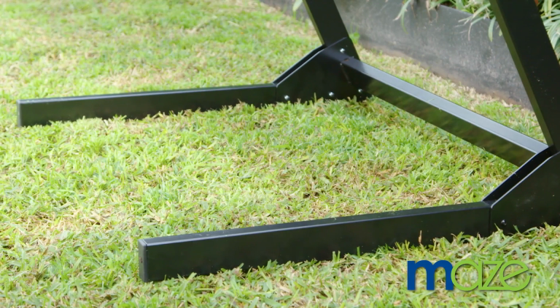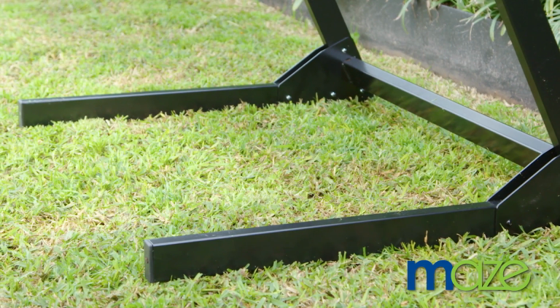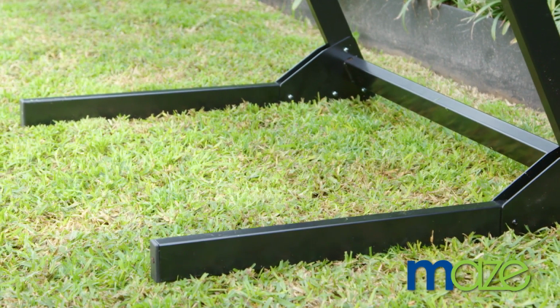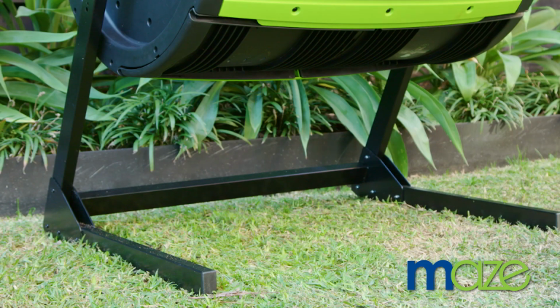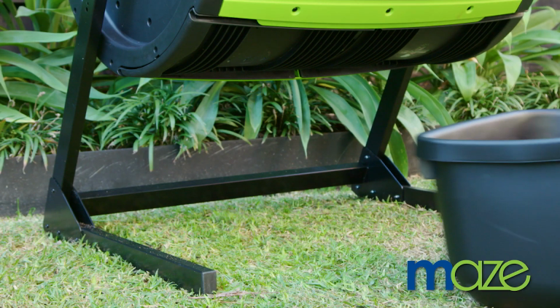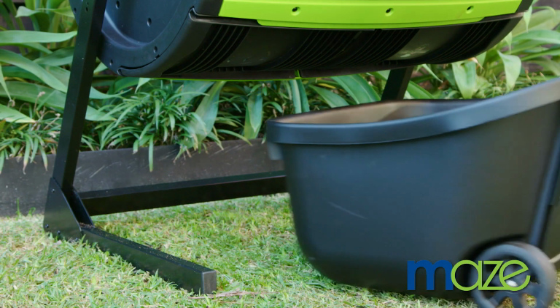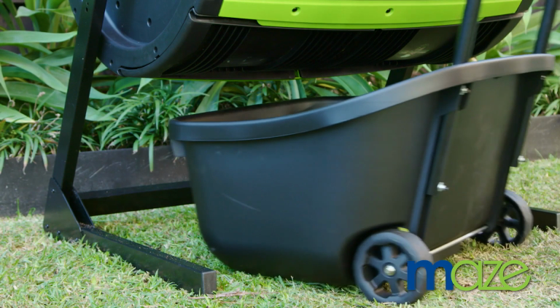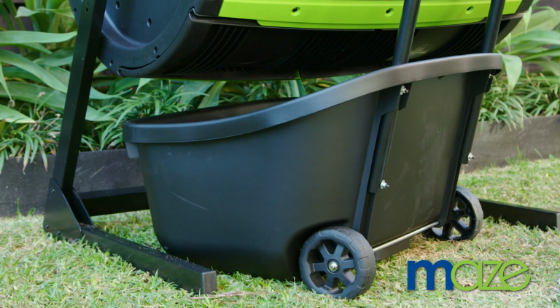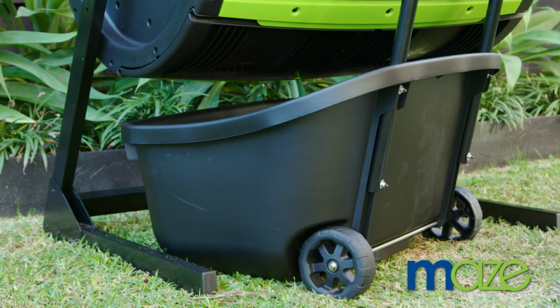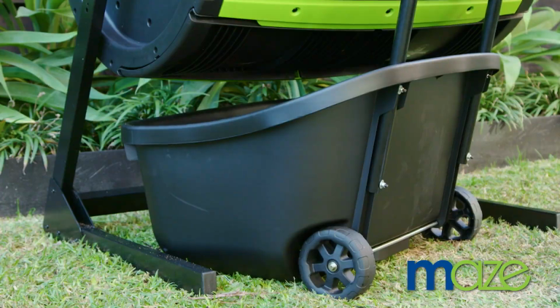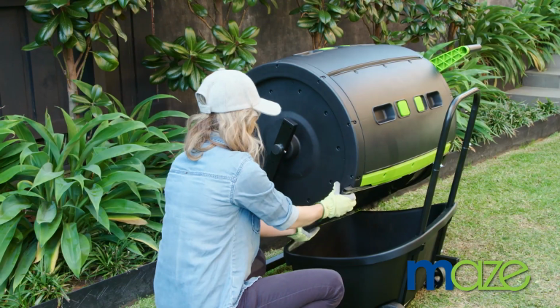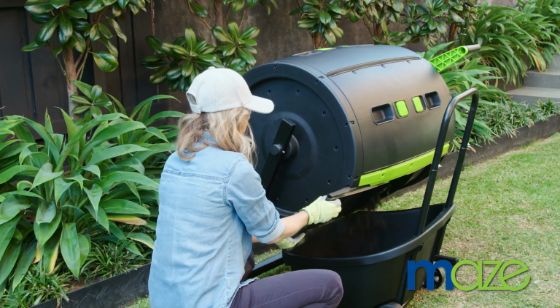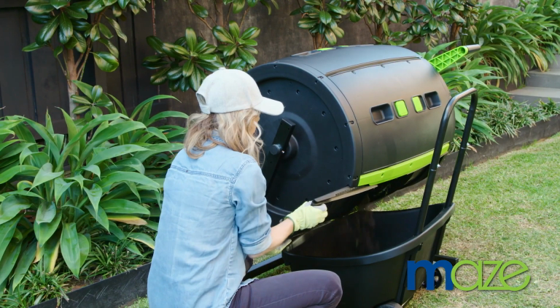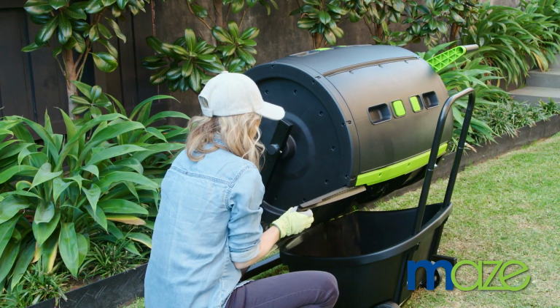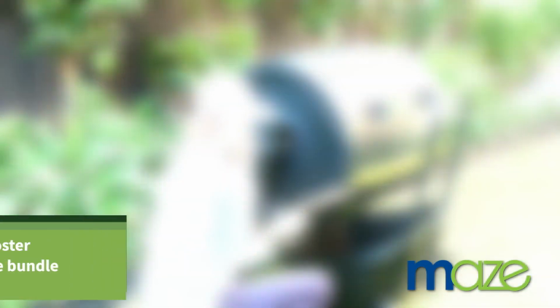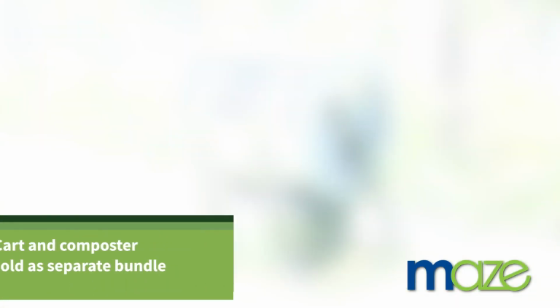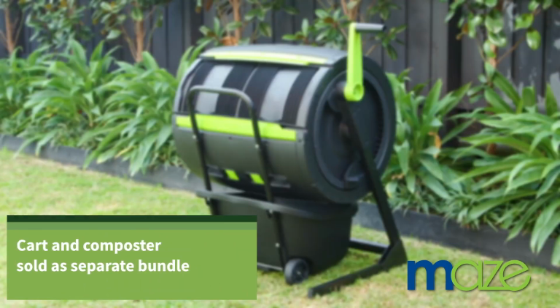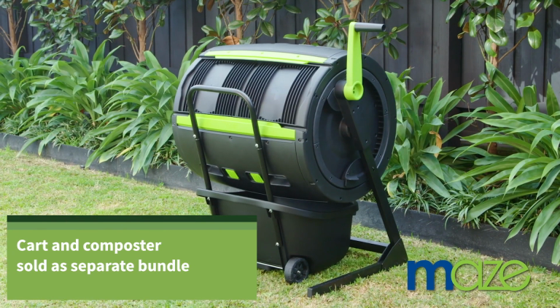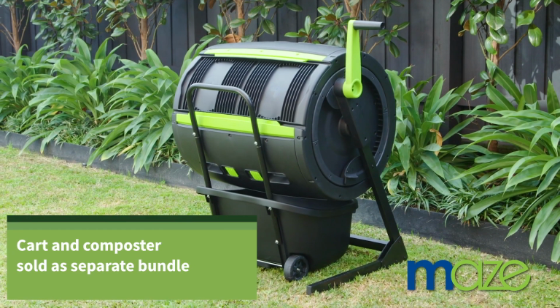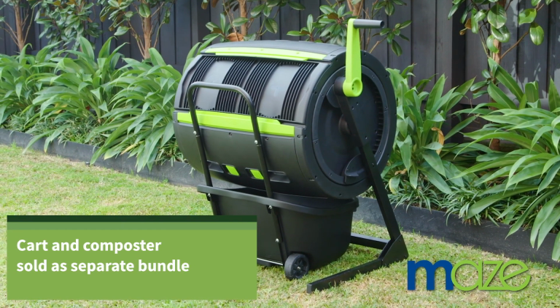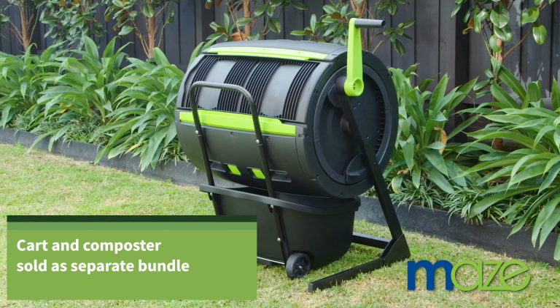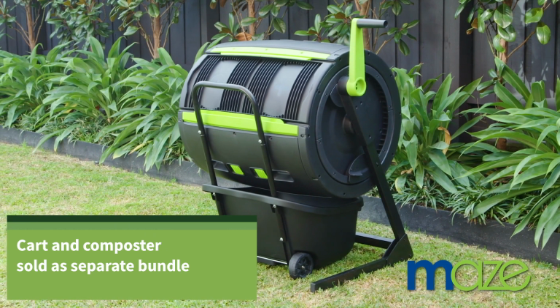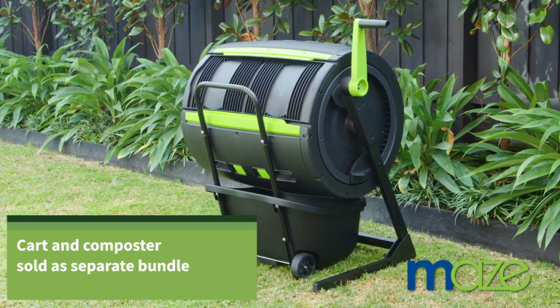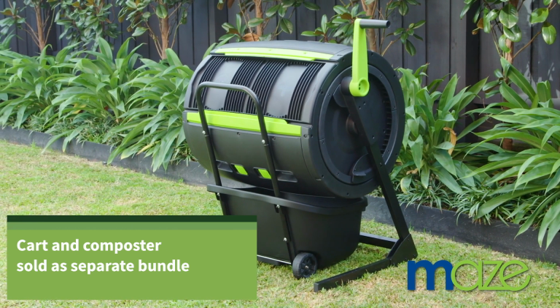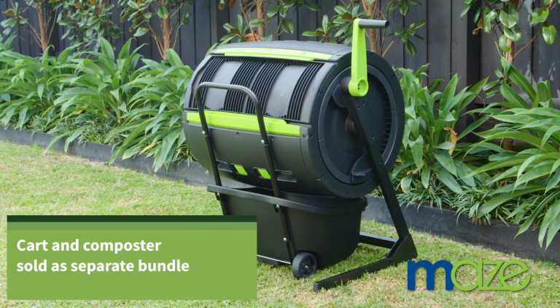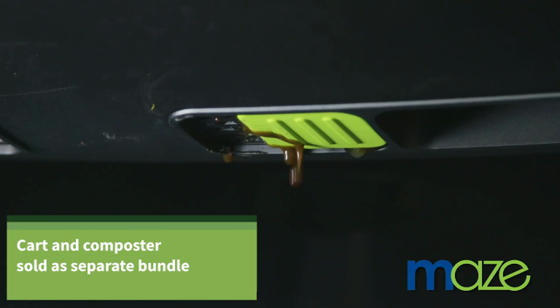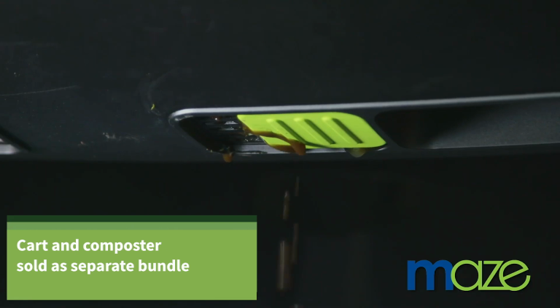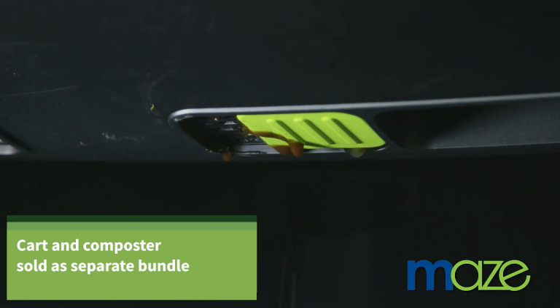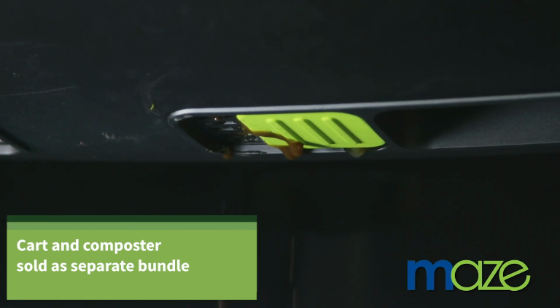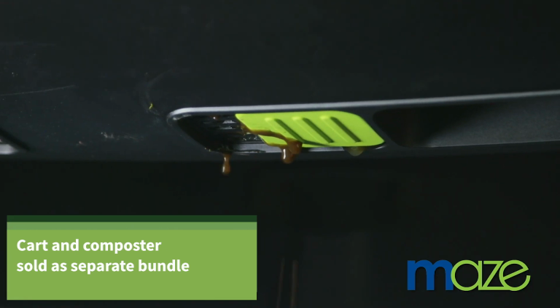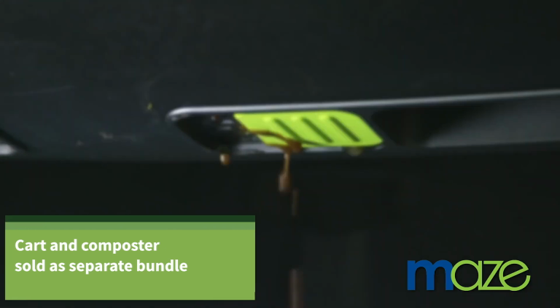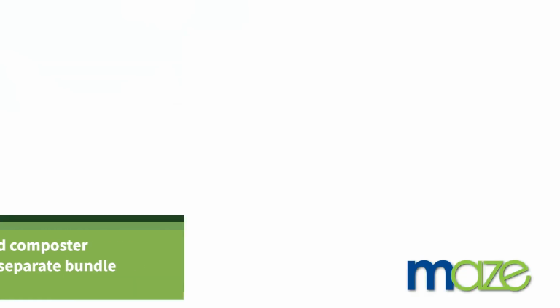These easy-to-detach doors will make for comfortable filling and emptying of your compost. With a raised drum and a completely open stand, you can simply wheel in the Maize Composting Cart underneath and empty your compost. The composting cart can permanently sit underneath the tumbler until needed, as well as collecting liquid from the composter through the air vents.